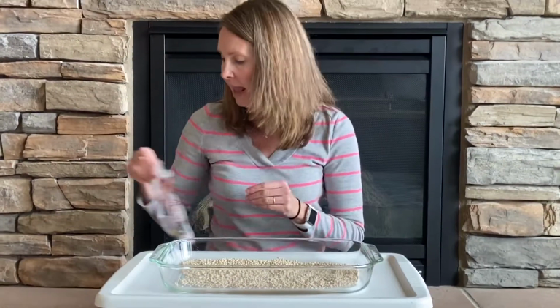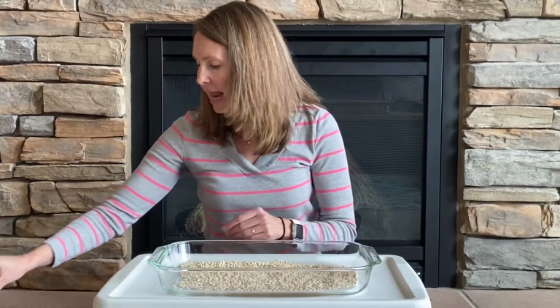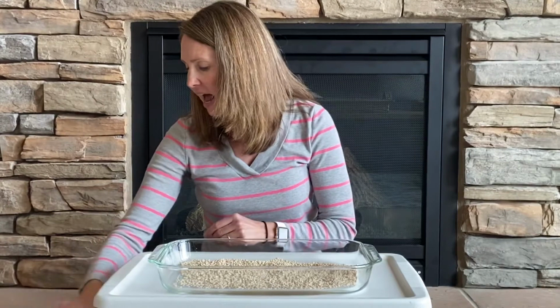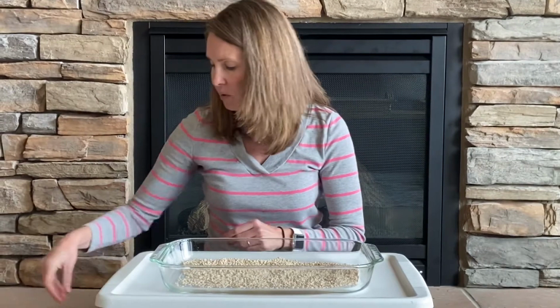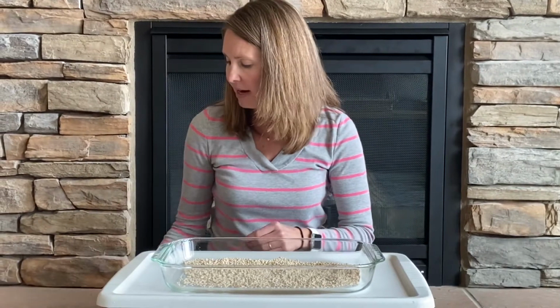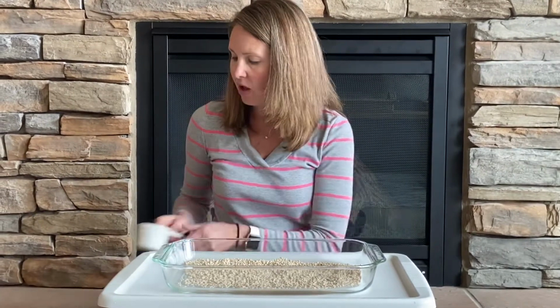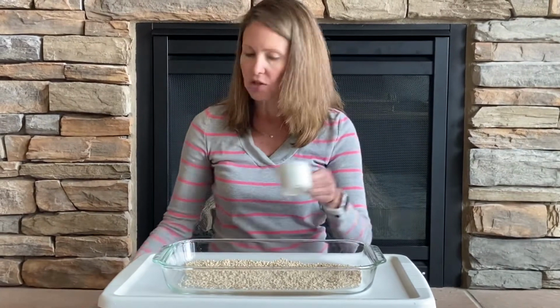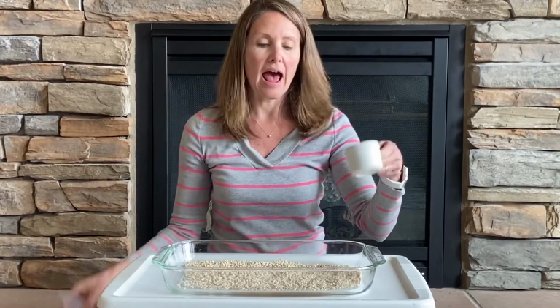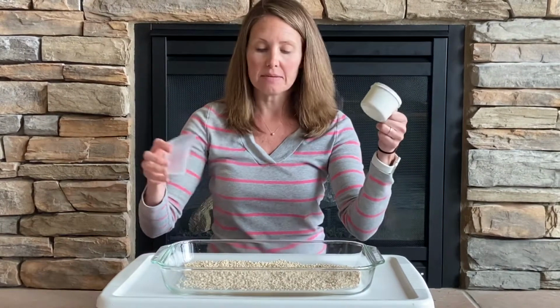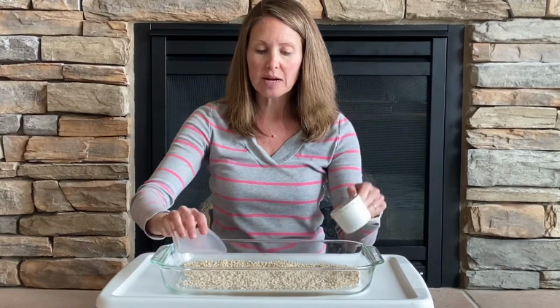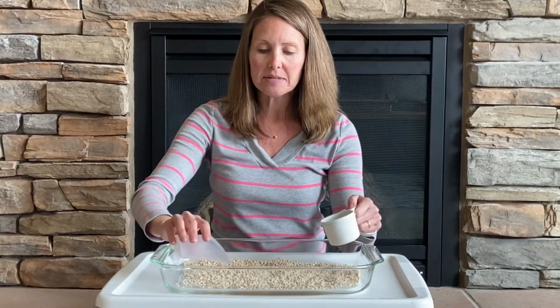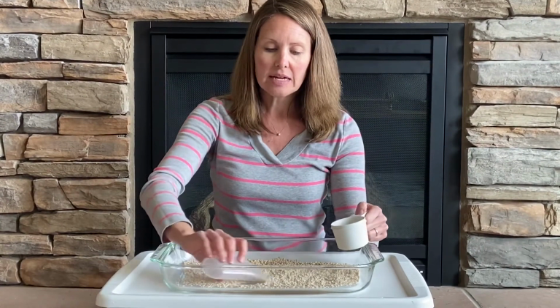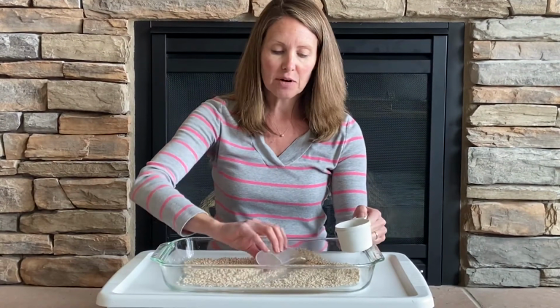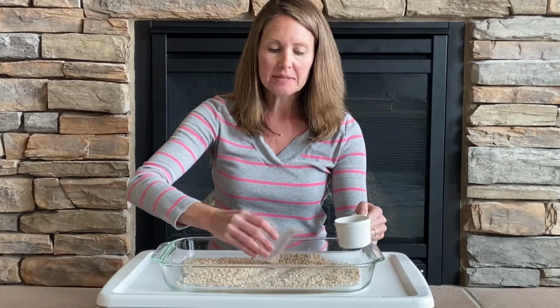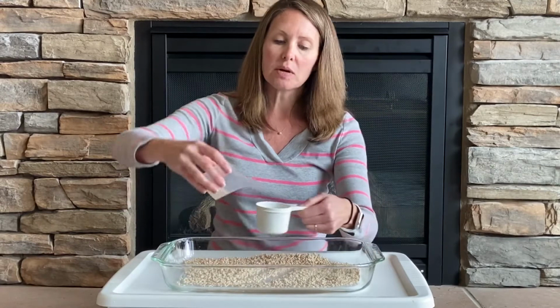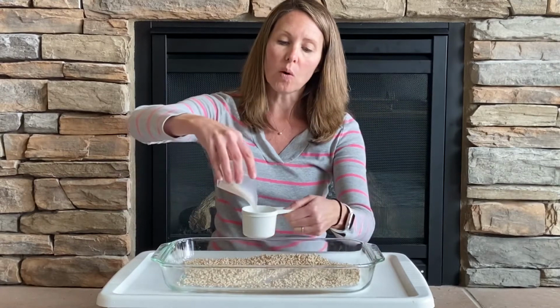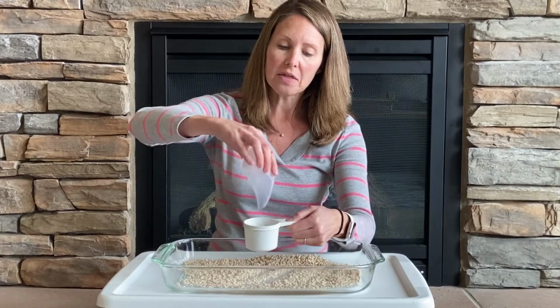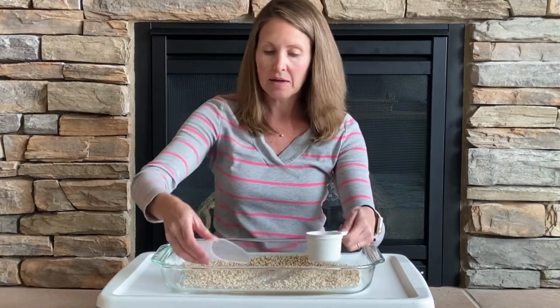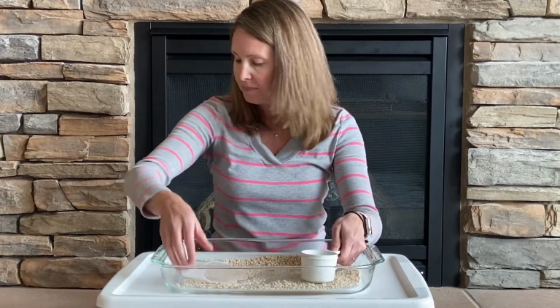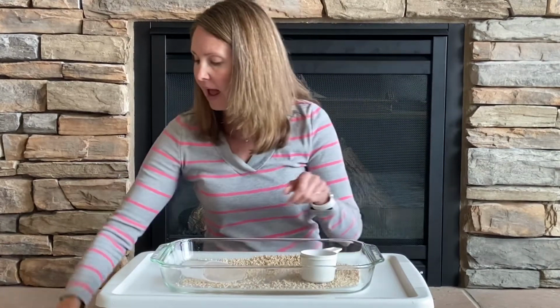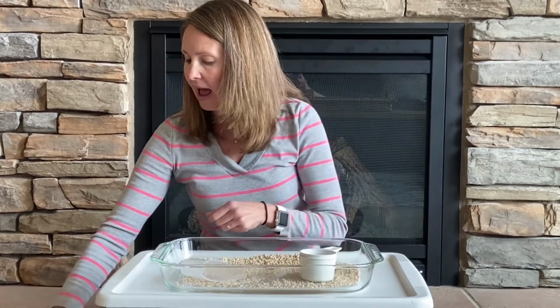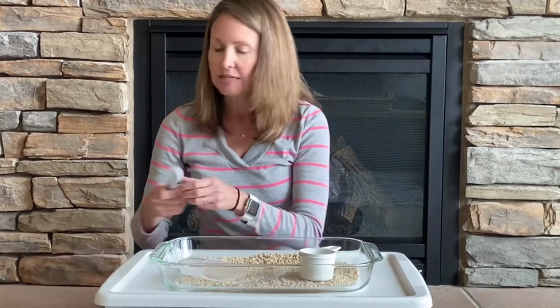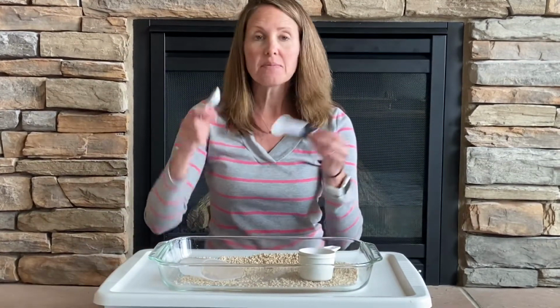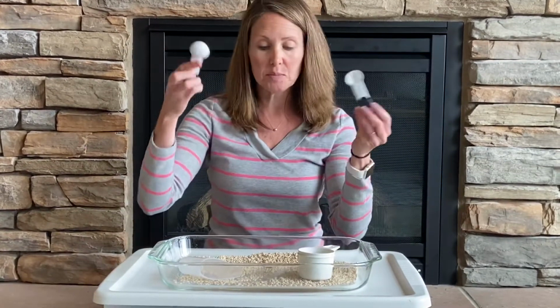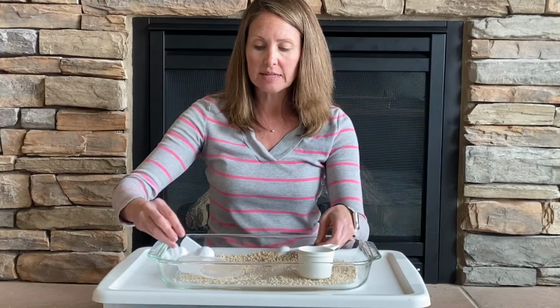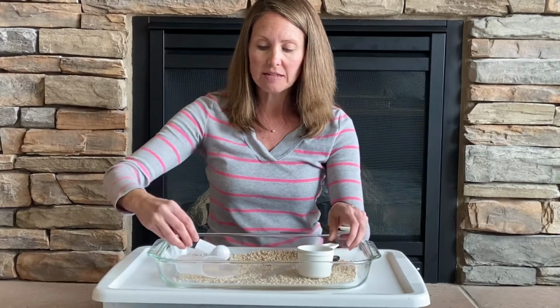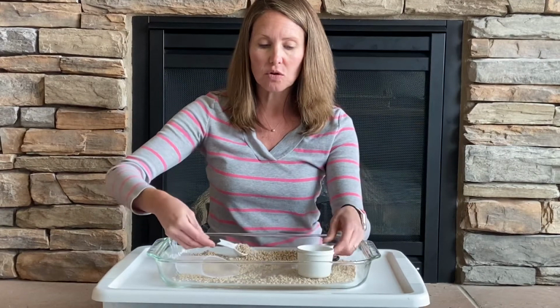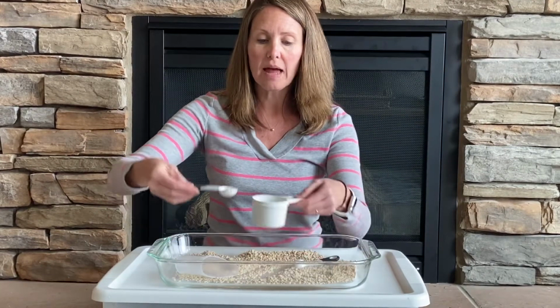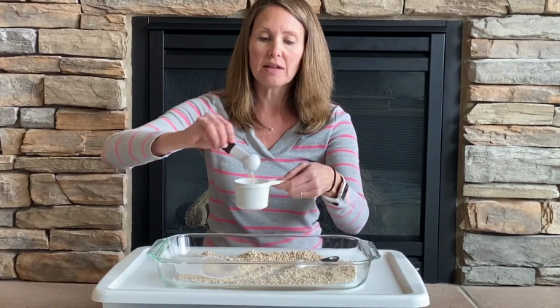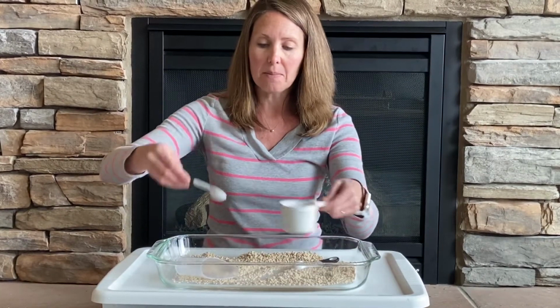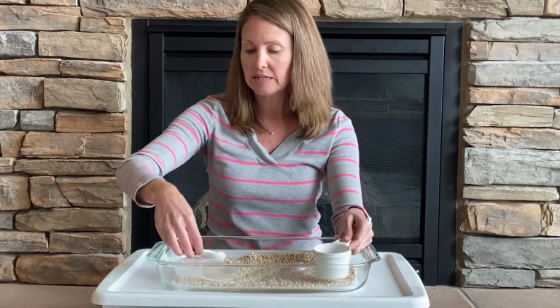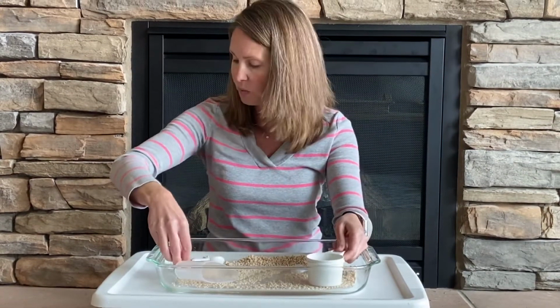I just add a few other items. I'll usually add some measuring cups, different cups that you could pour with, and different types of spoons and things to scoop and fill up containers with.